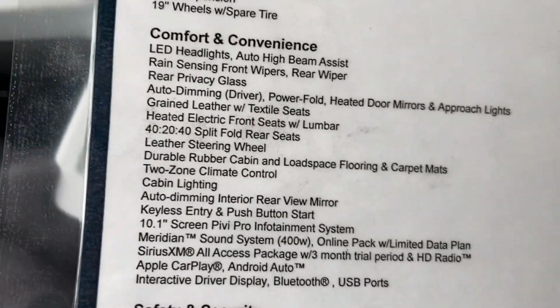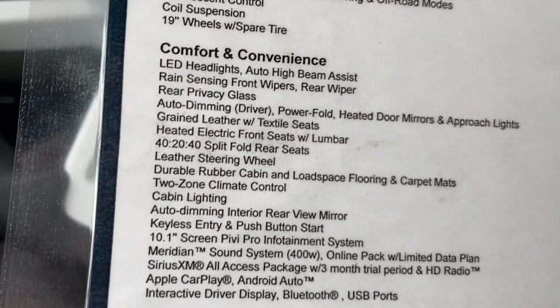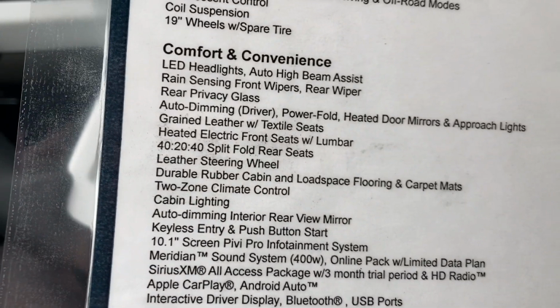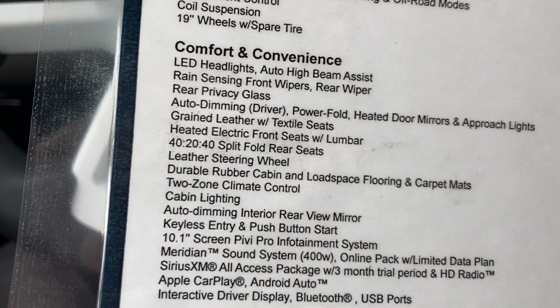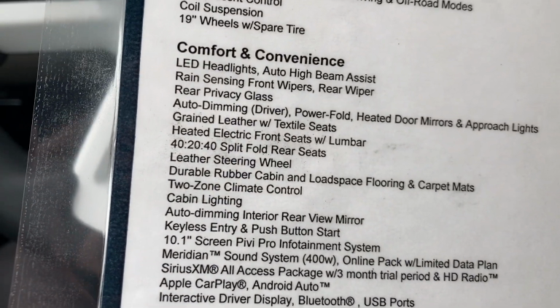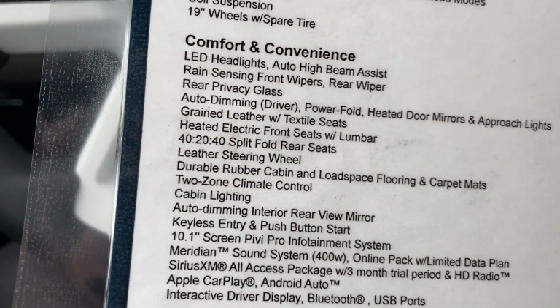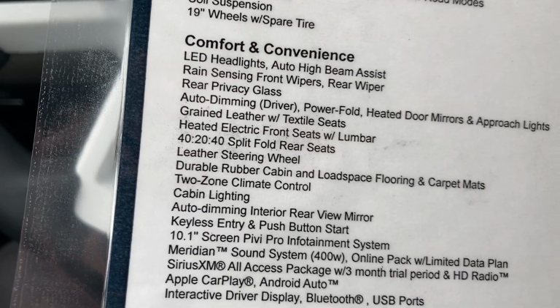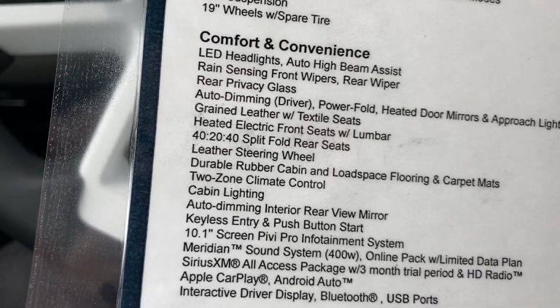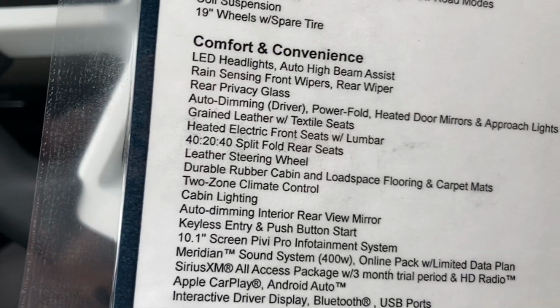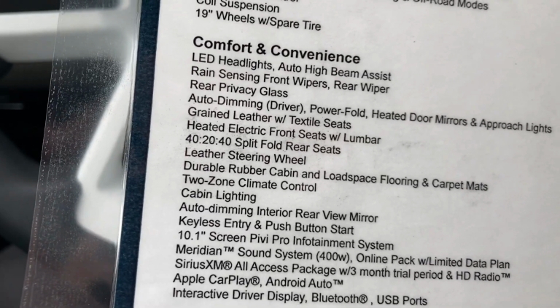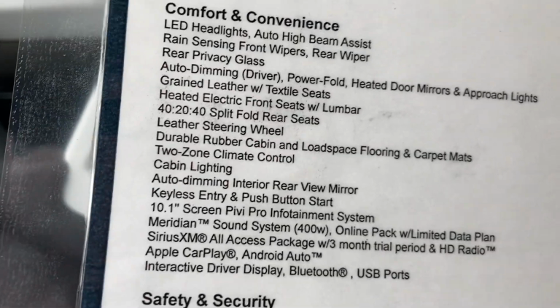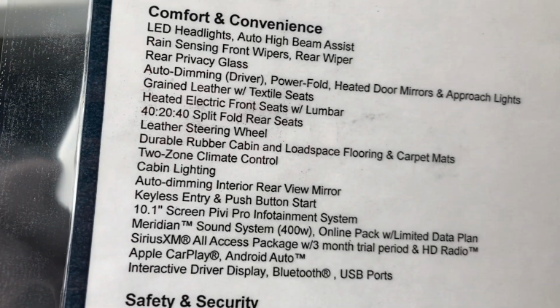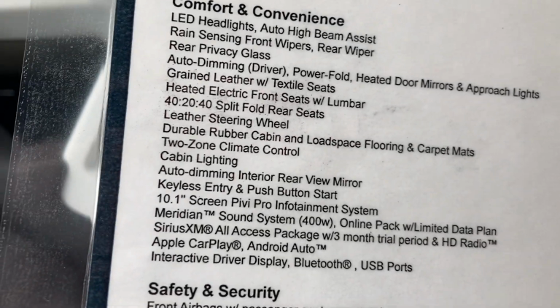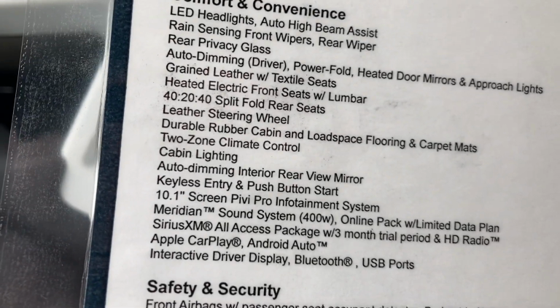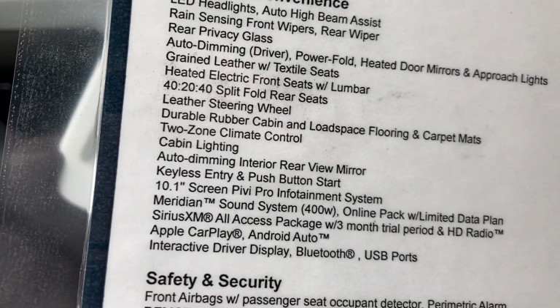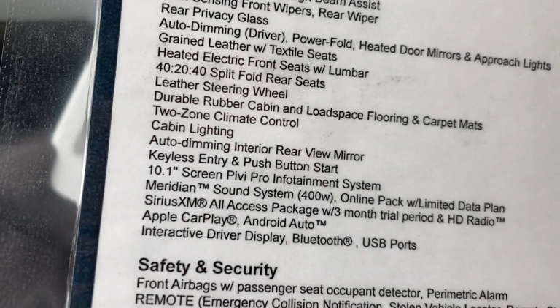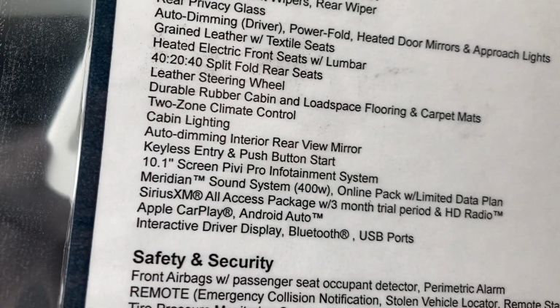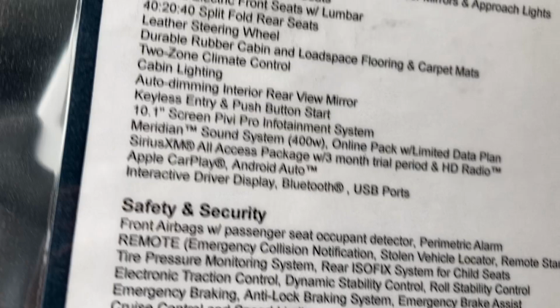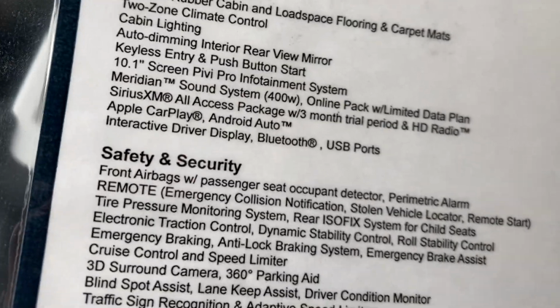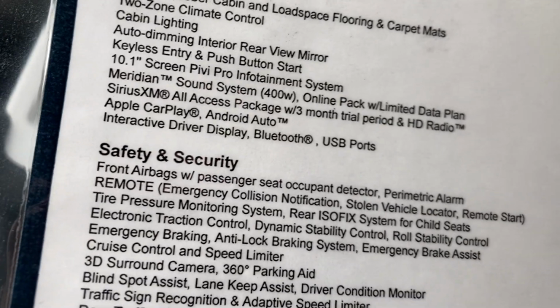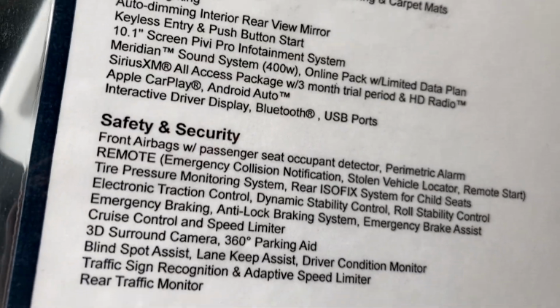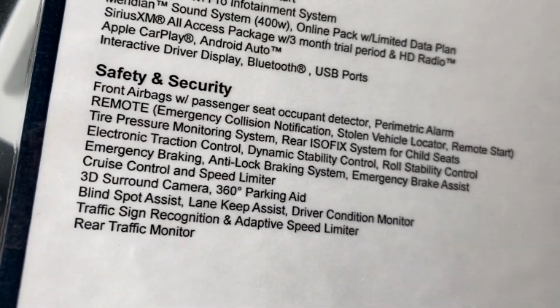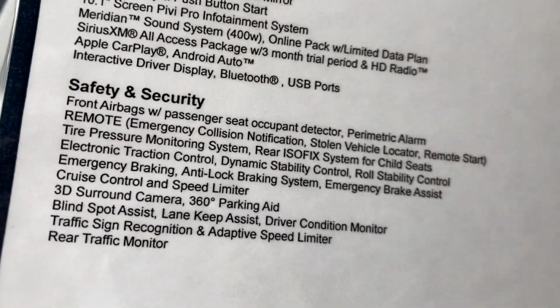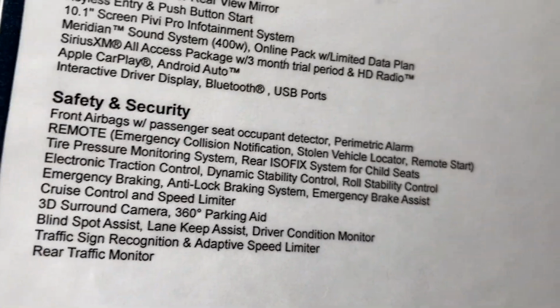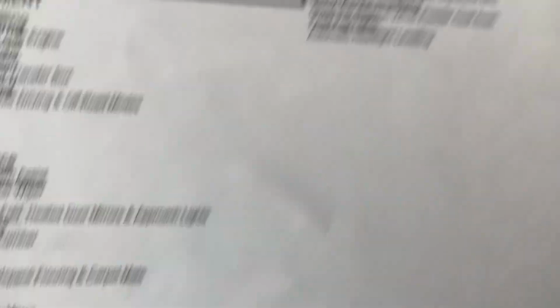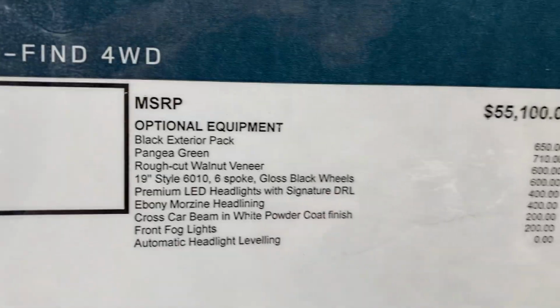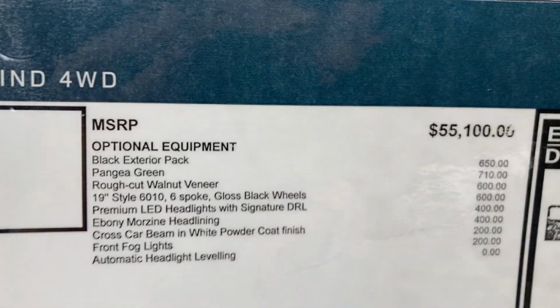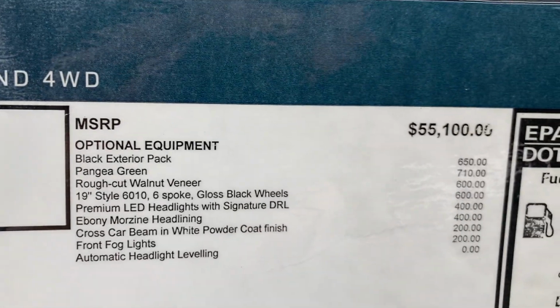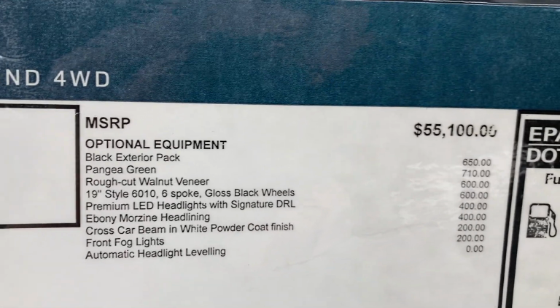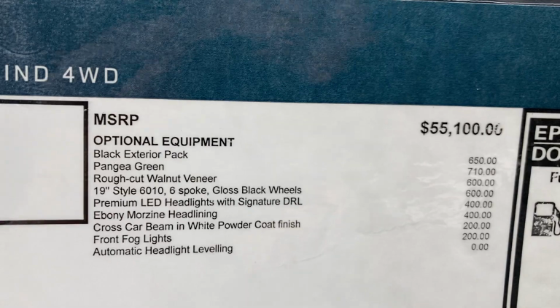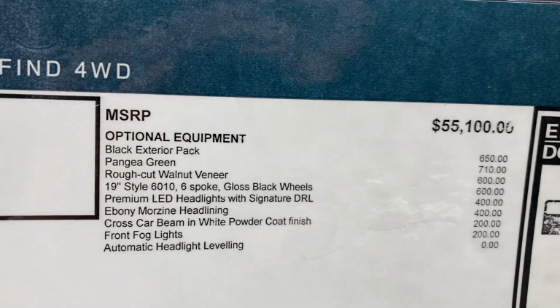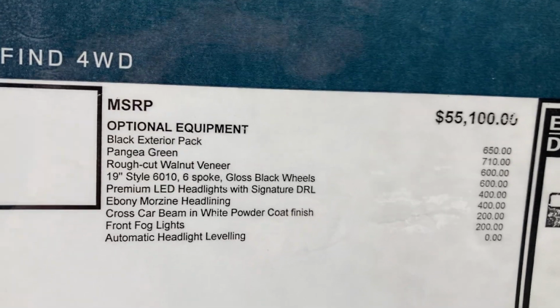Got the cabin air filter, rain-sensing wipers, LED headlights, heated and power mirrors. Two-zone climate control. Keyless entry. Push button start. Apple CarPlay. Android Auto. Blind Spot Alert. Pangea Green is a $710 option — not cheap at all.